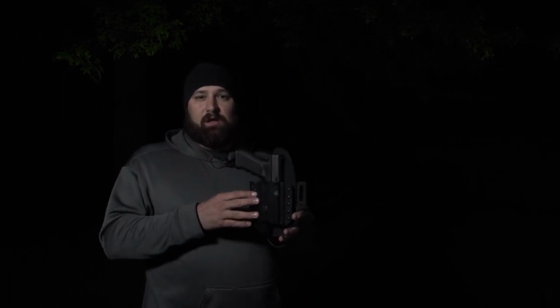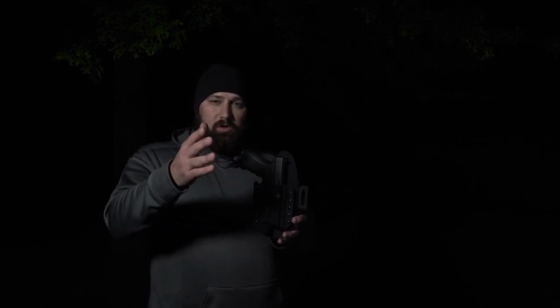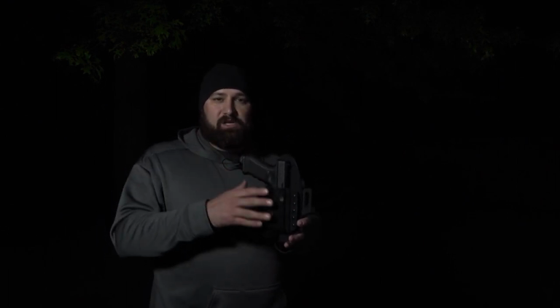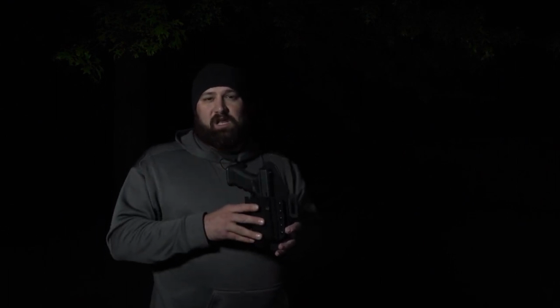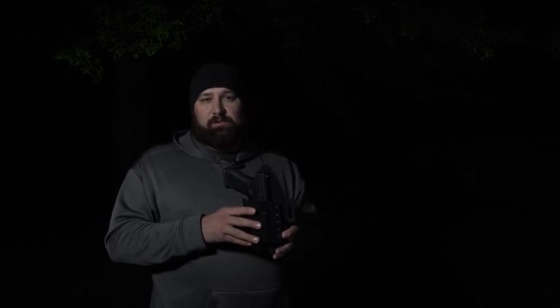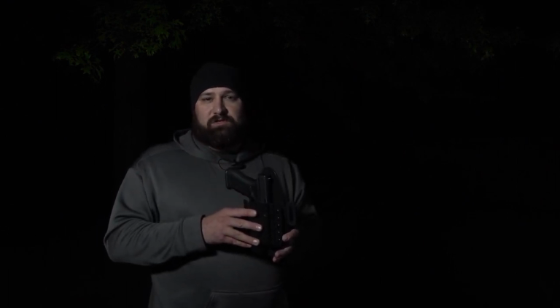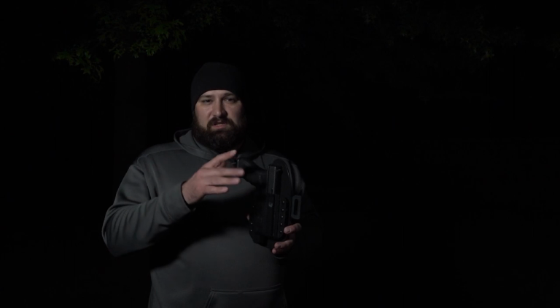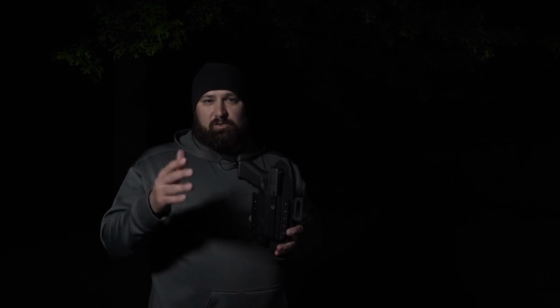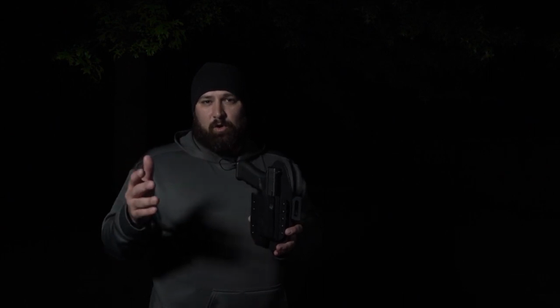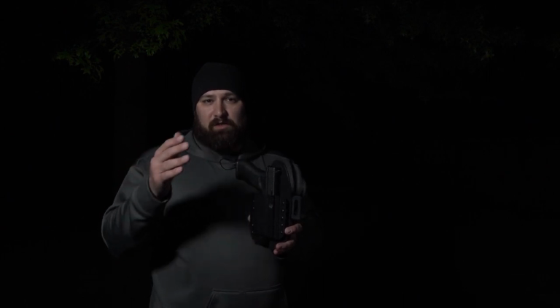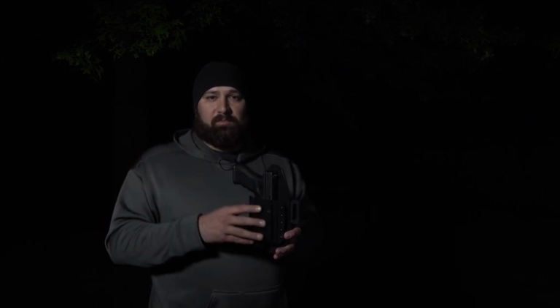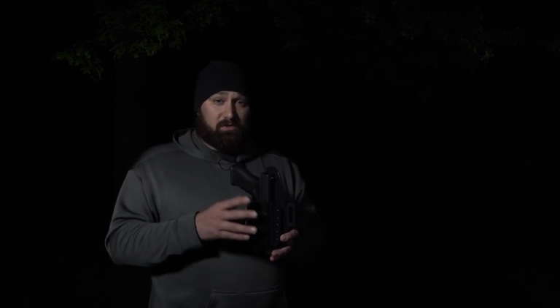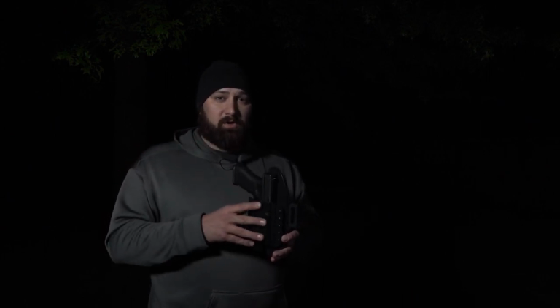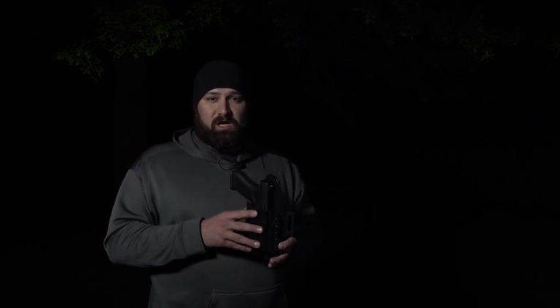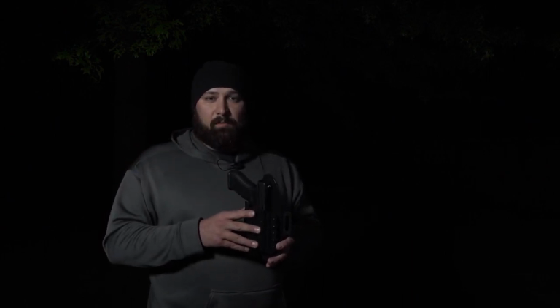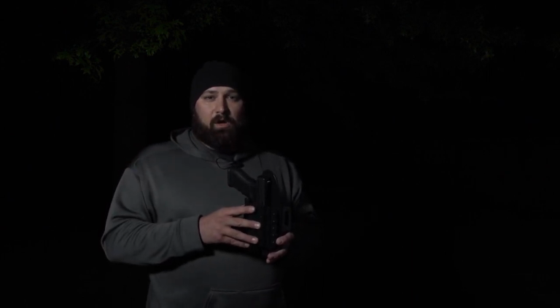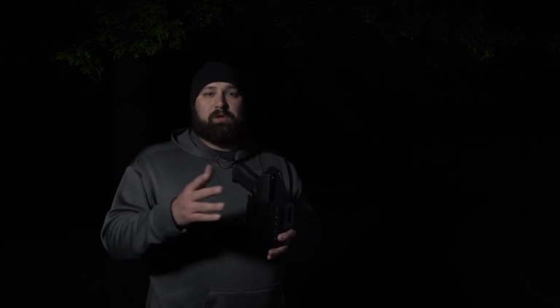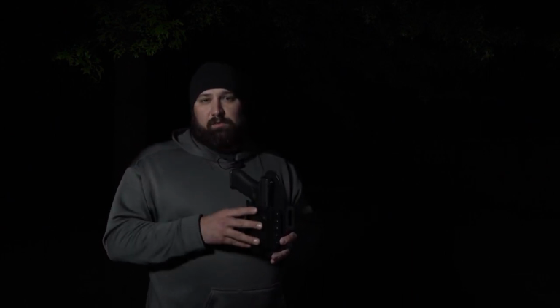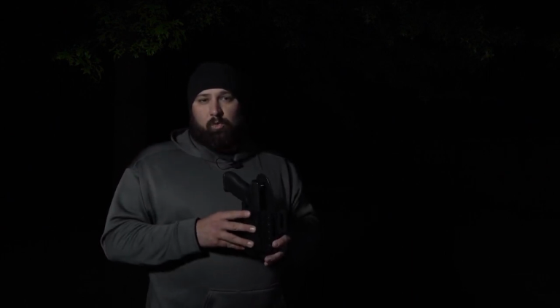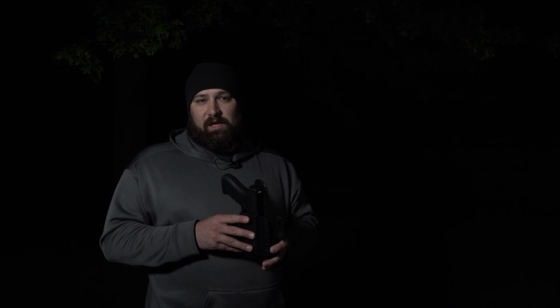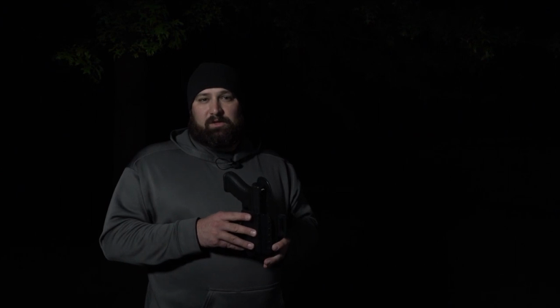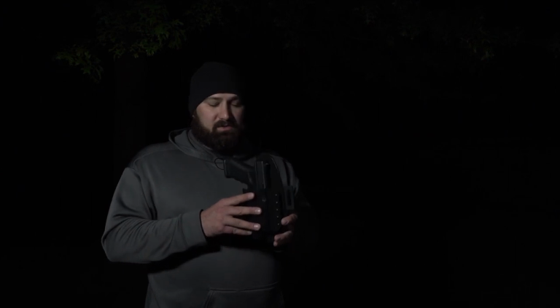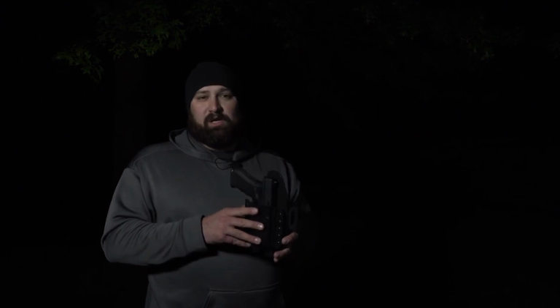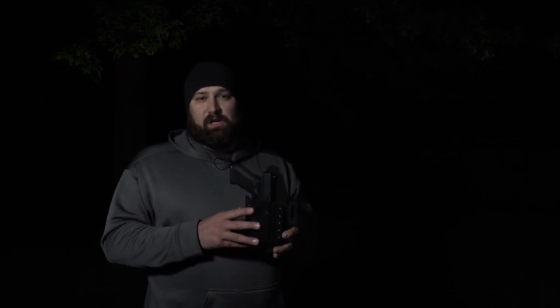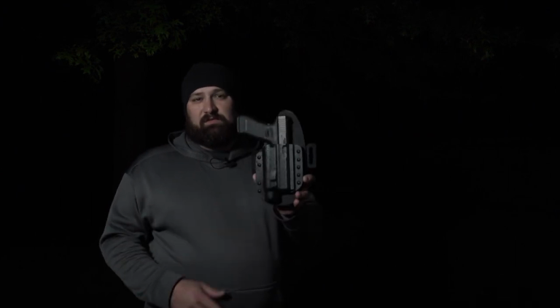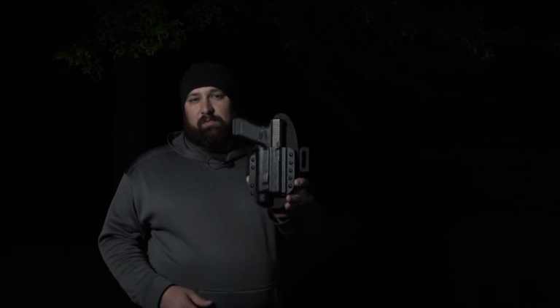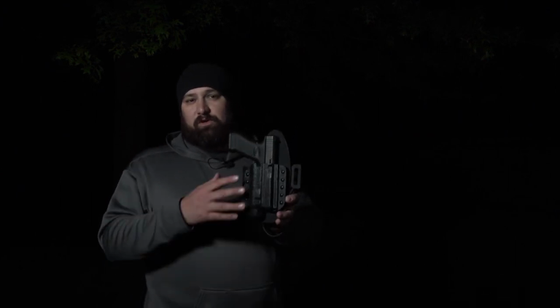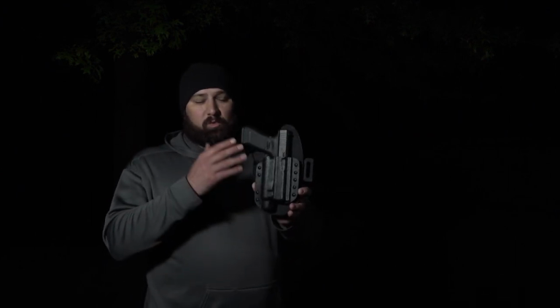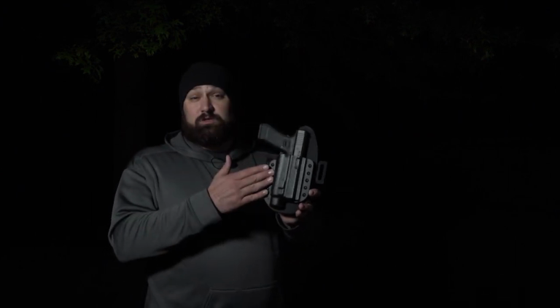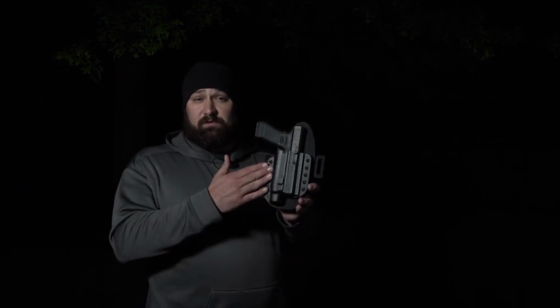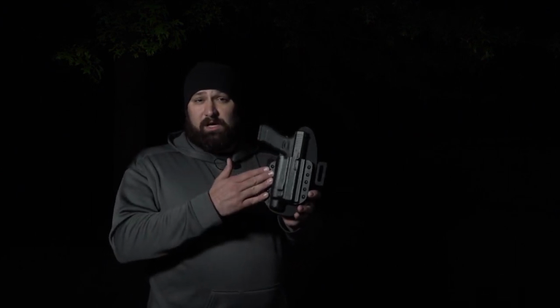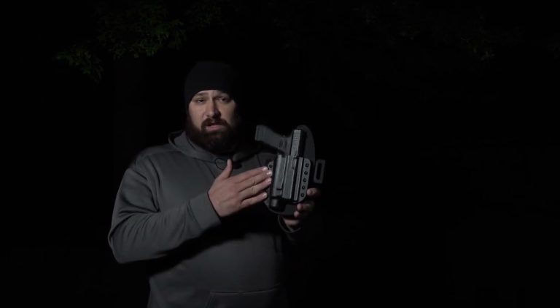If your combination is not available at first, there is a link to a form on the product page at Crossbreedholsters.com where you'll be able to input your weapon and light or laser combination and receive an email from Crossbreed when your specific fit becomes available.